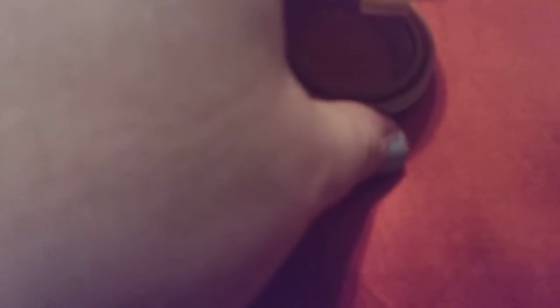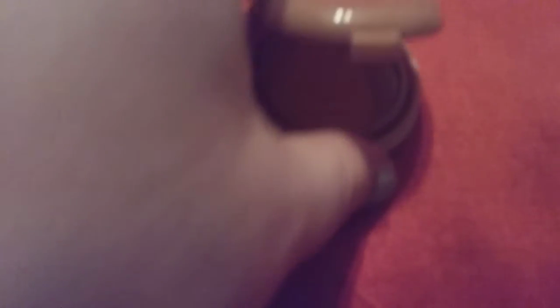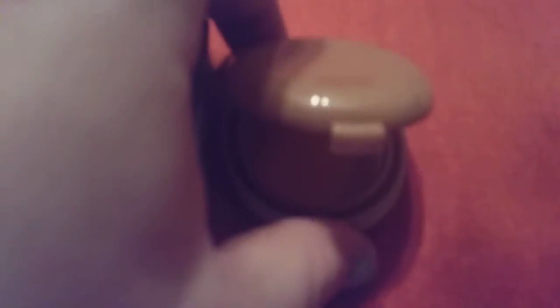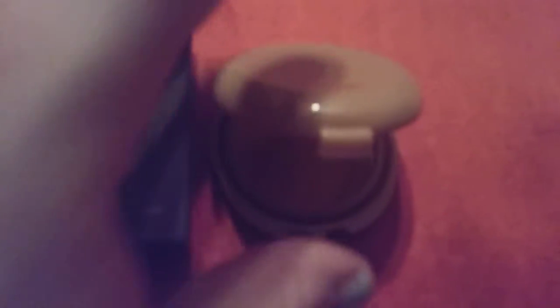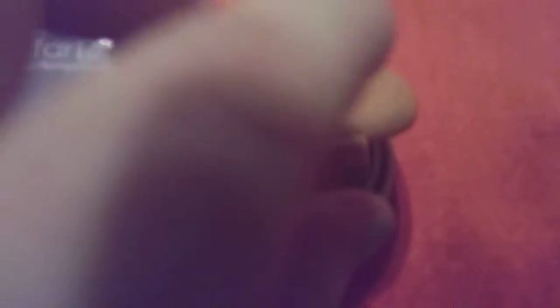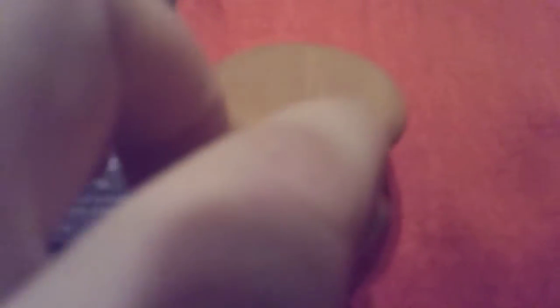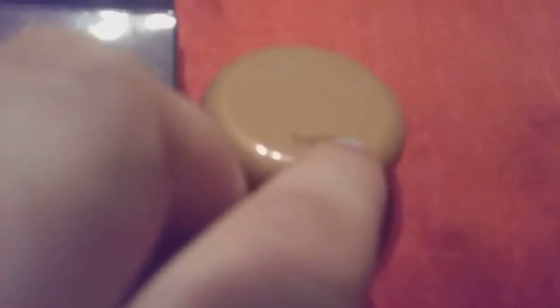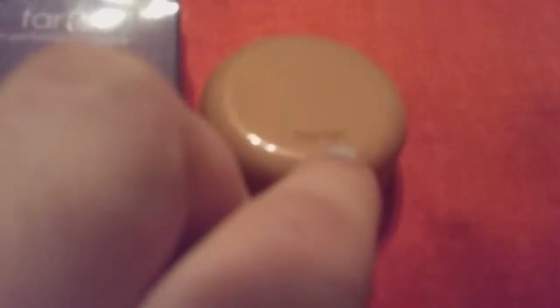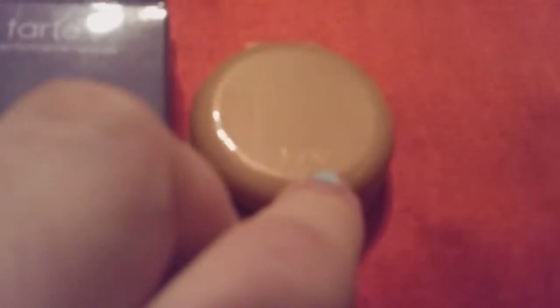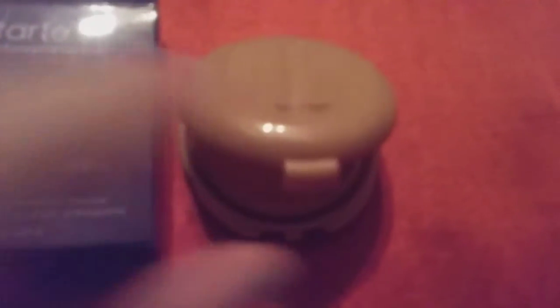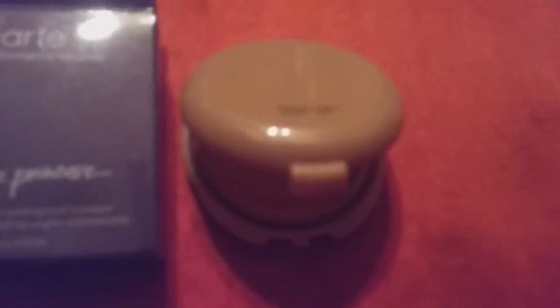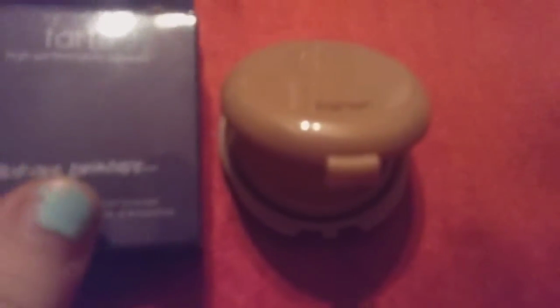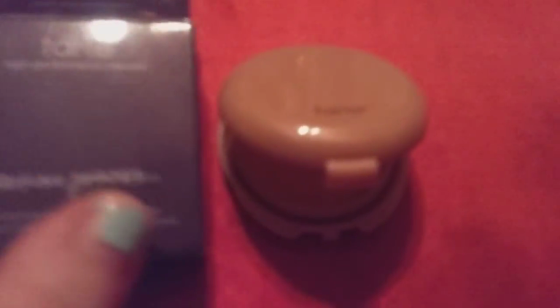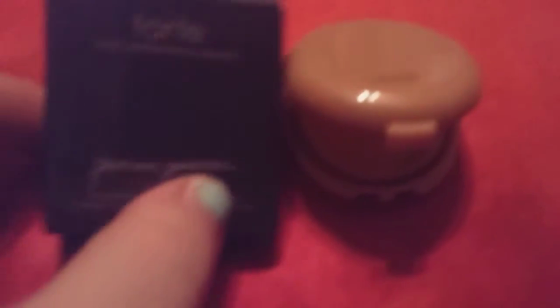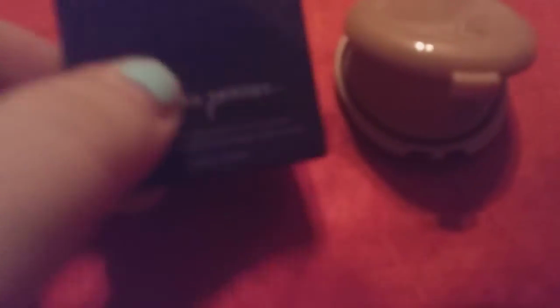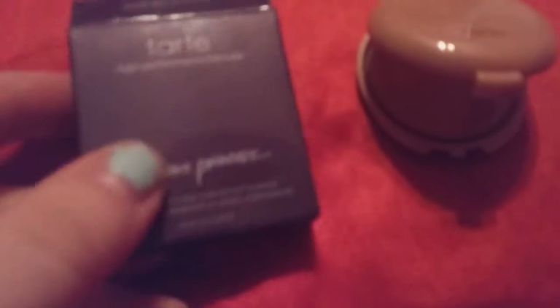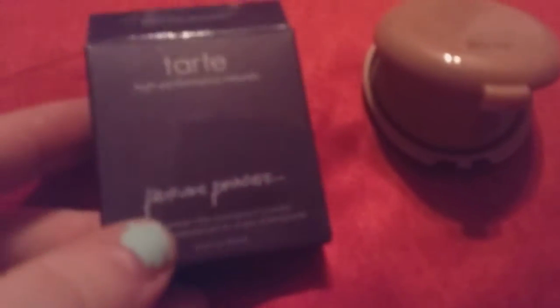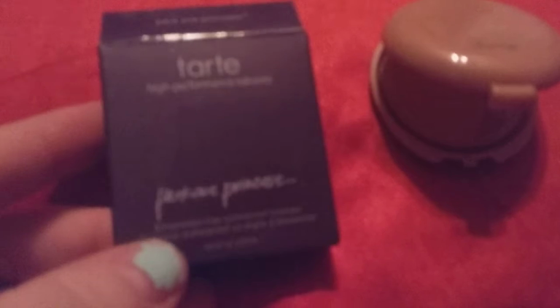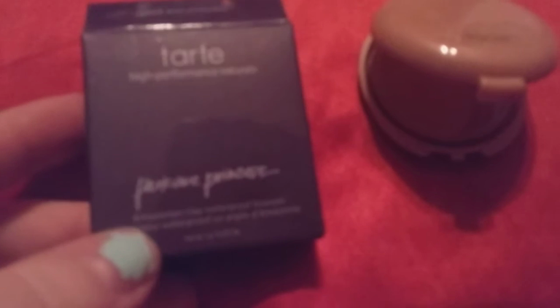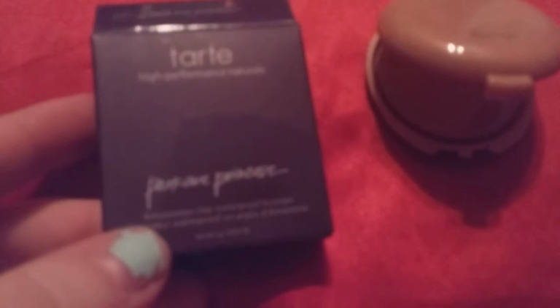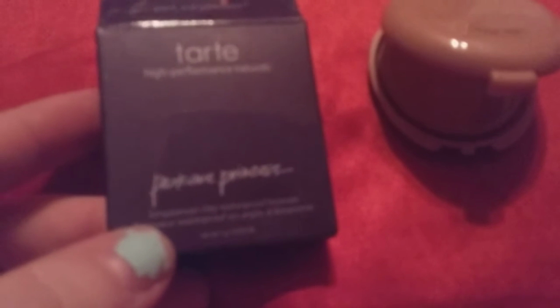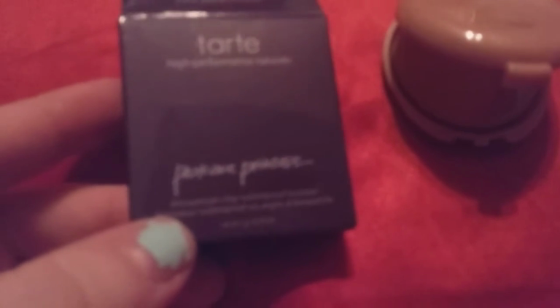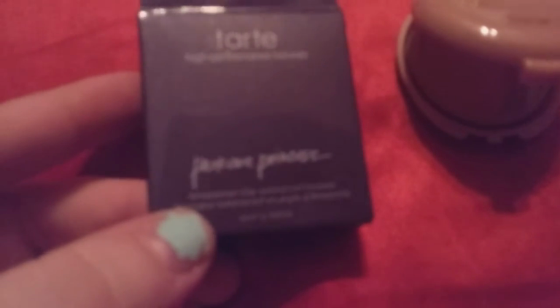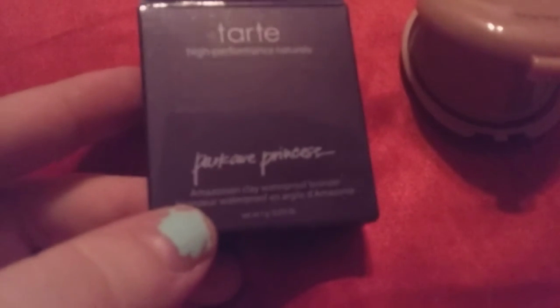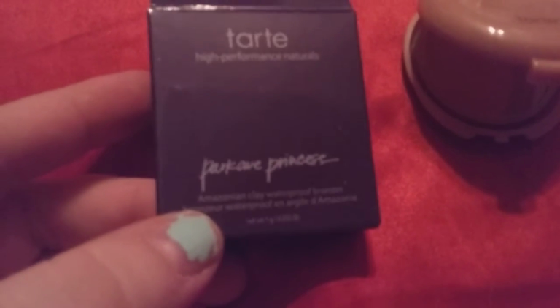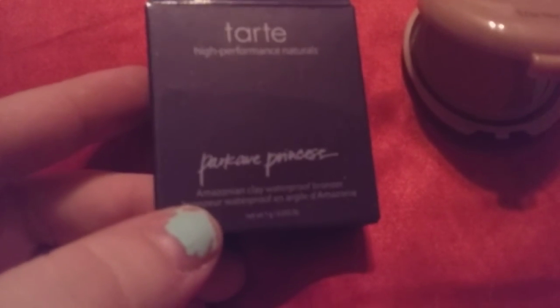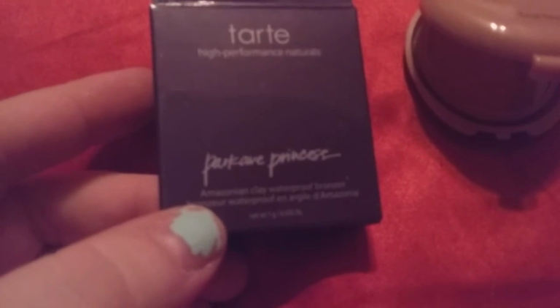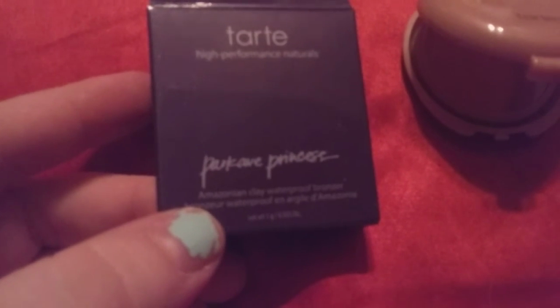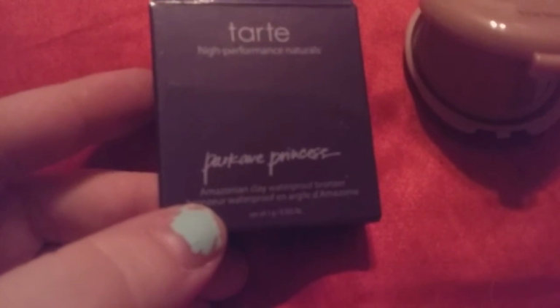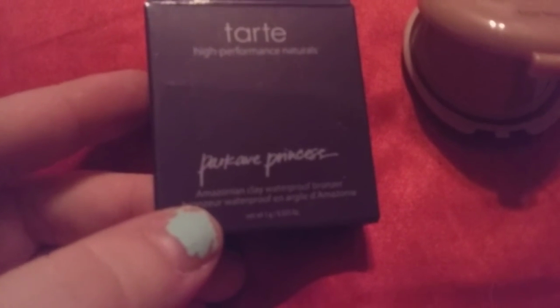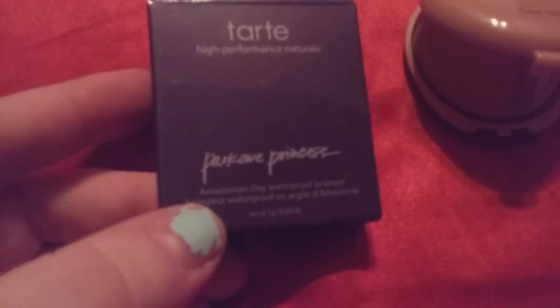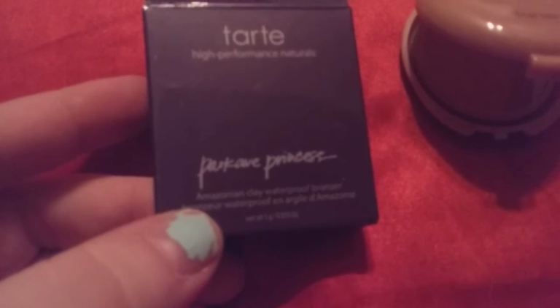Hi friends, family, folks, newcomers, this is Bridget Earle and this is a review for this Tarte and it's Princess one.